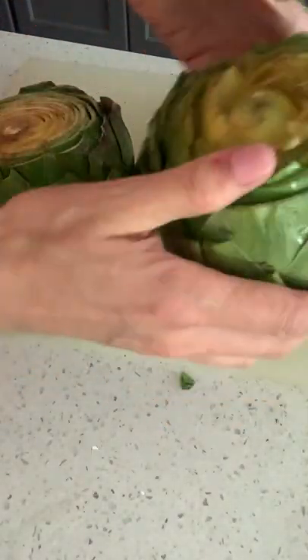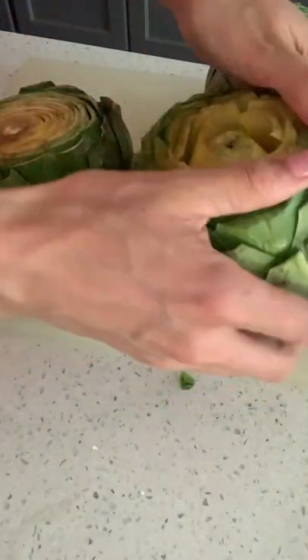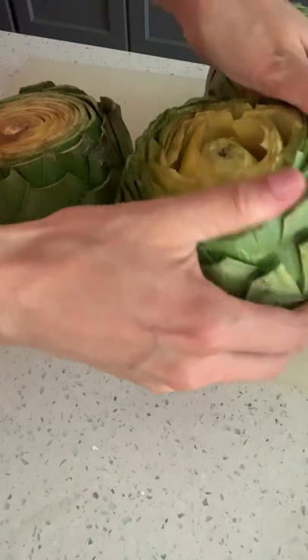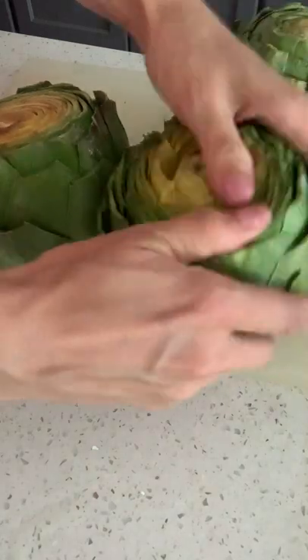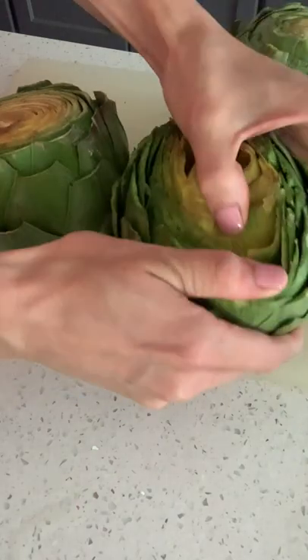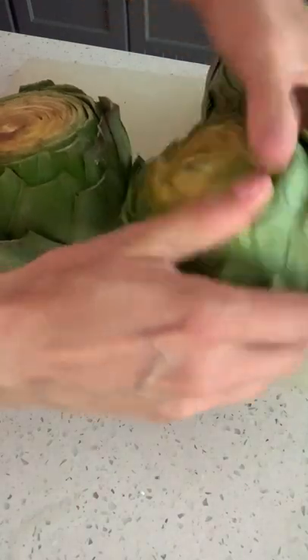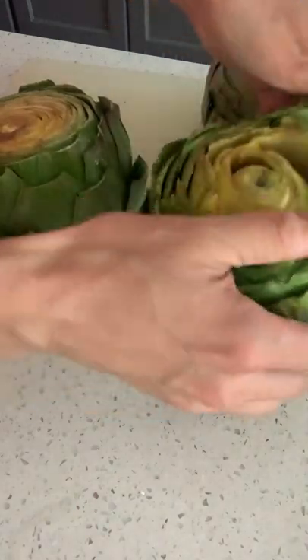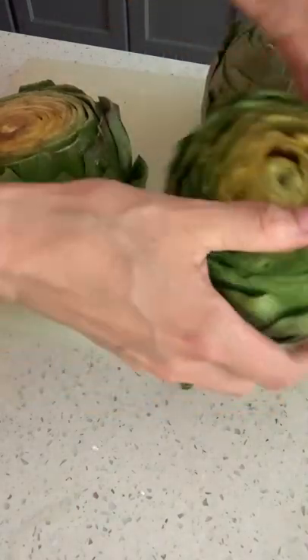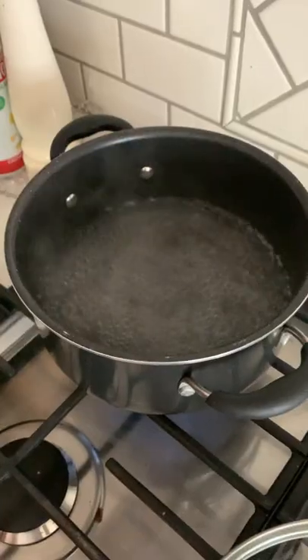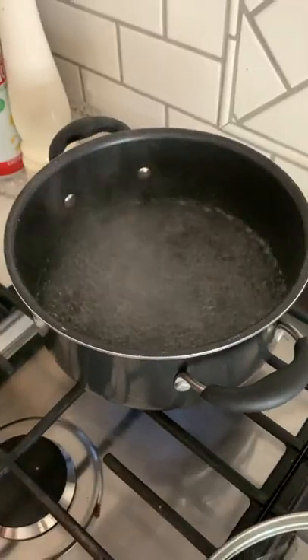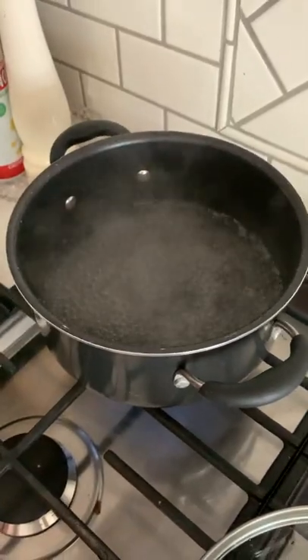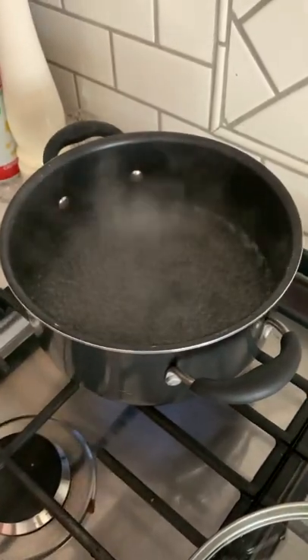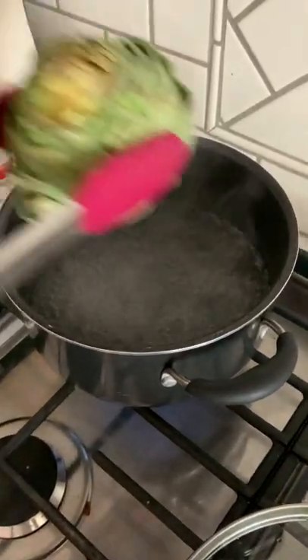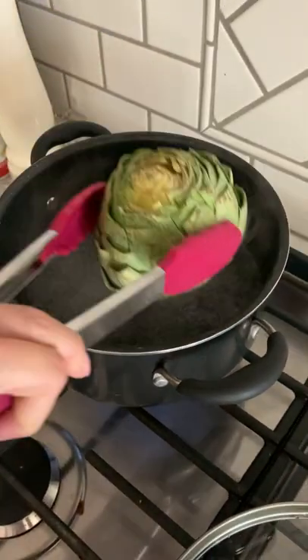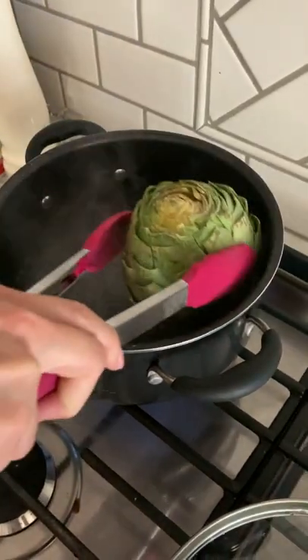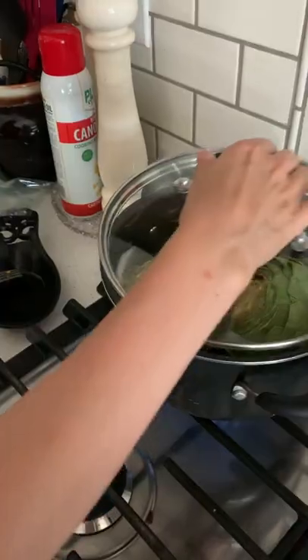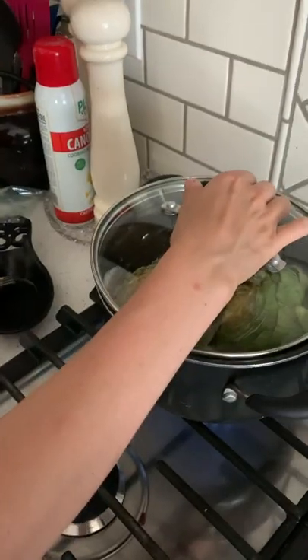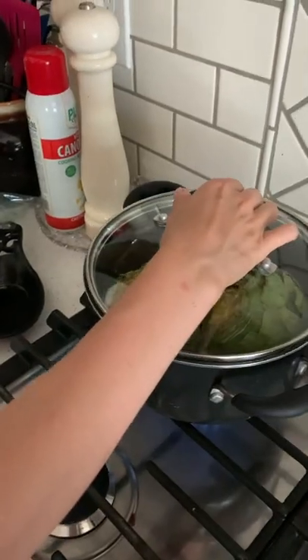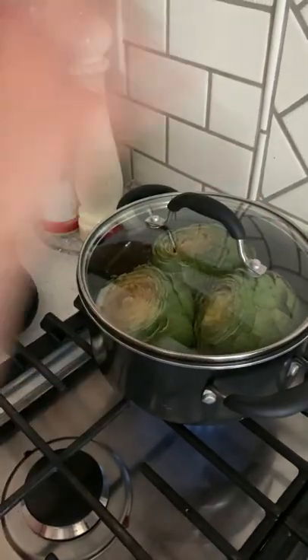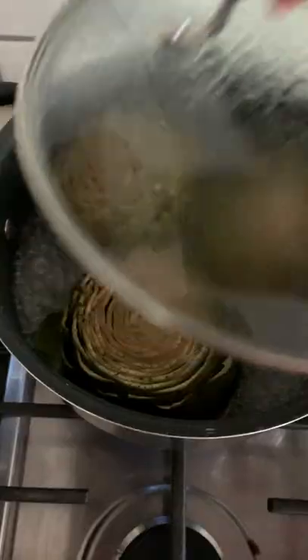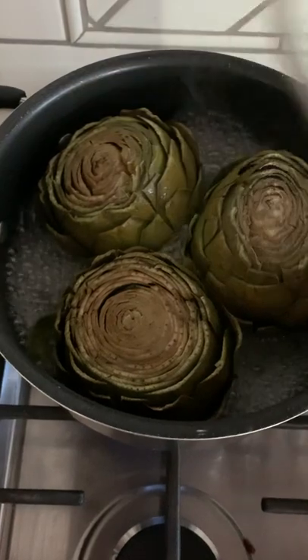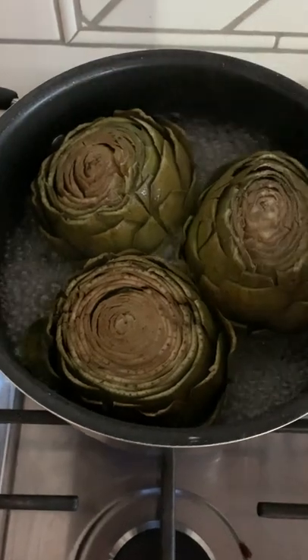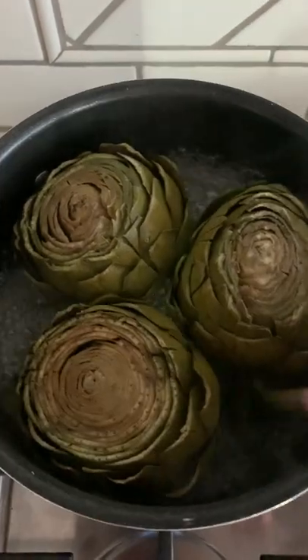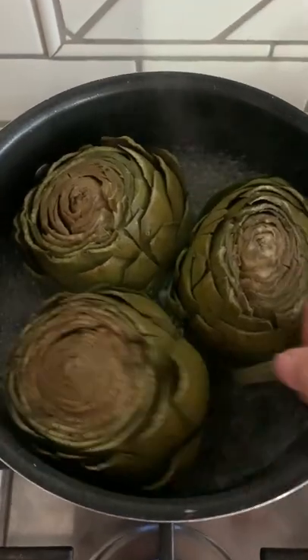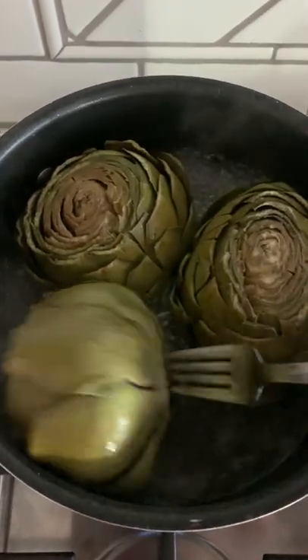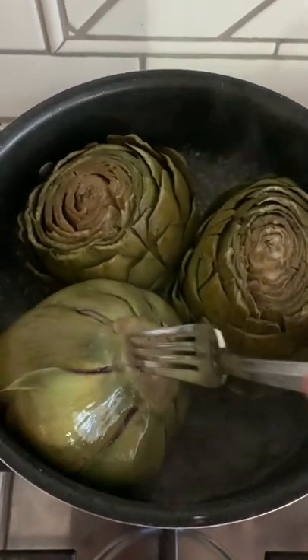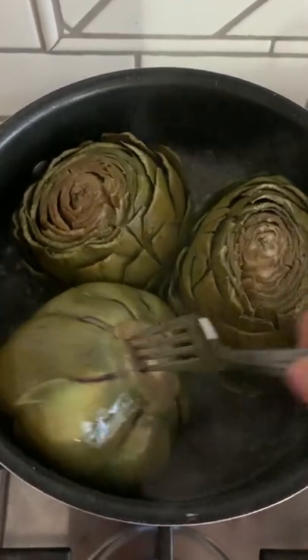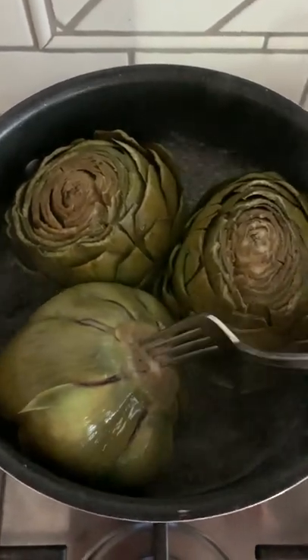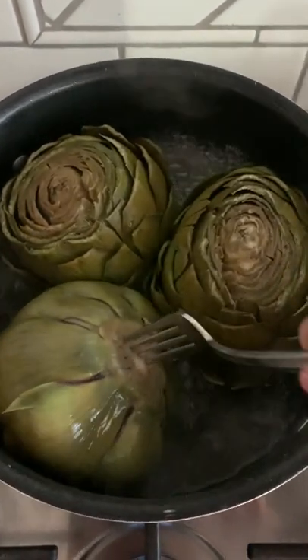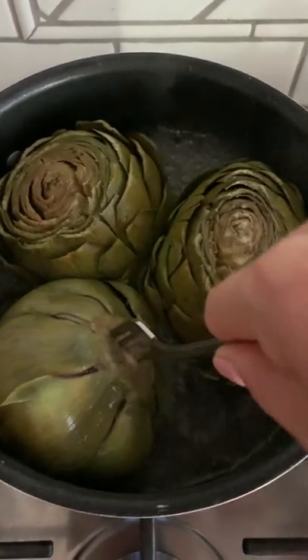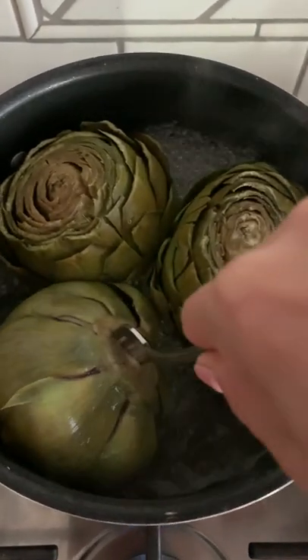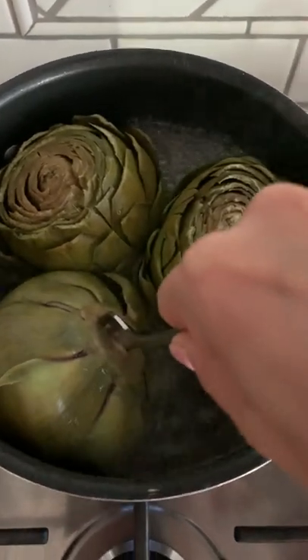Then what we do that's a little bit different is we stick it in a pot of boiling water that's only a quarter of the way full, so it's a little bit of a steam-boil hybrid. There's a bunch of reasons that I shared on the blog that I like to do this.